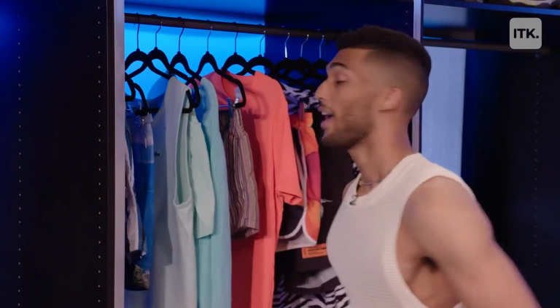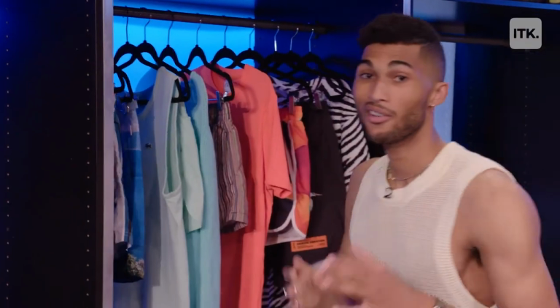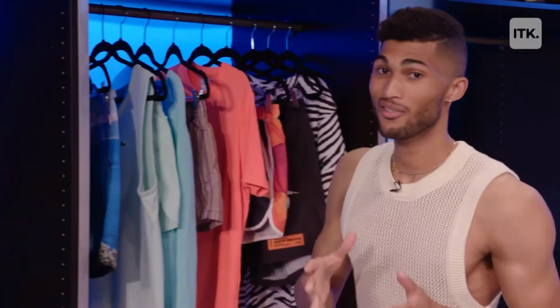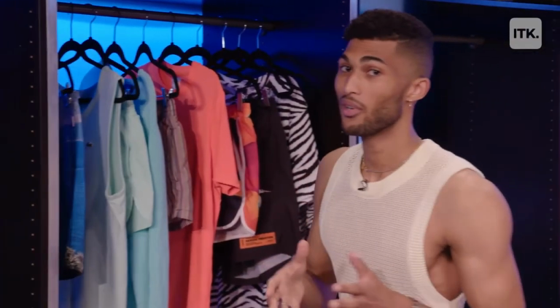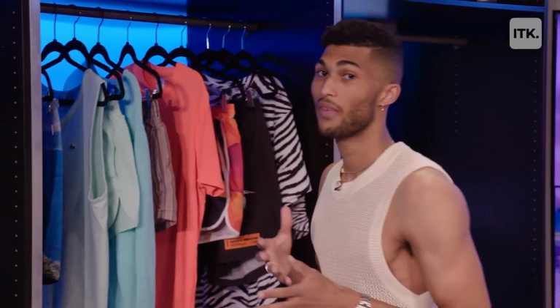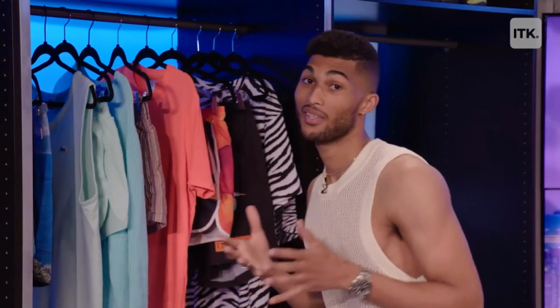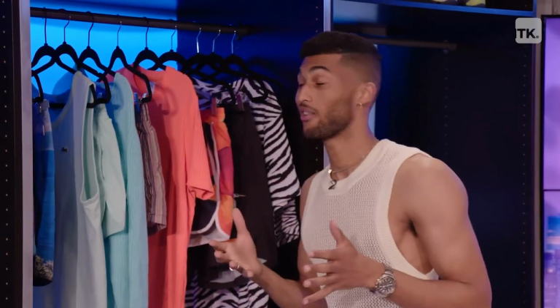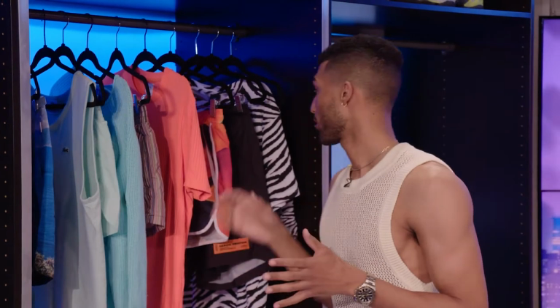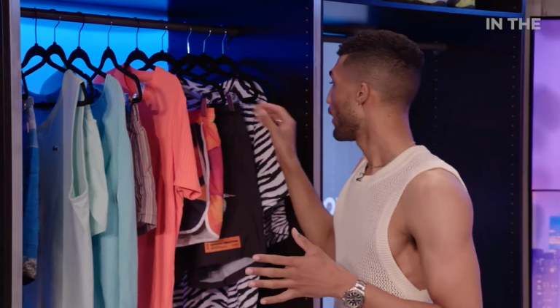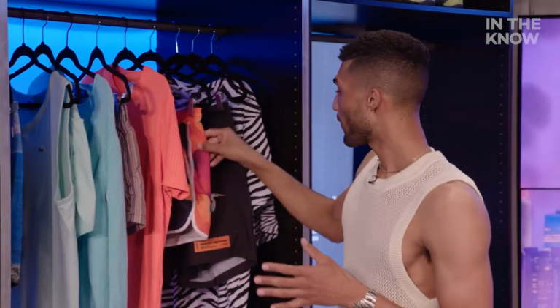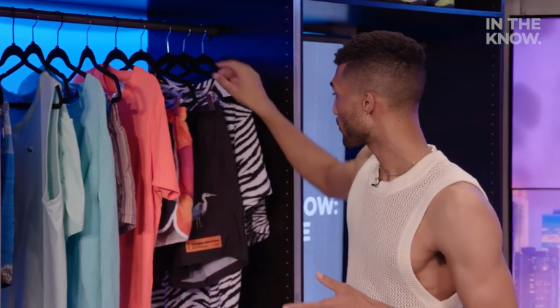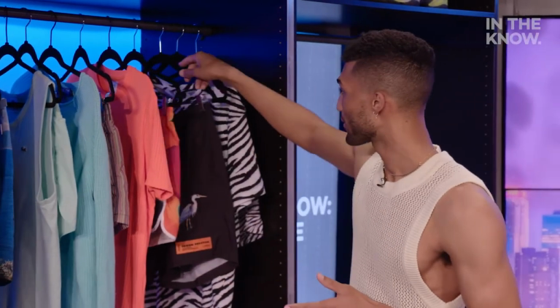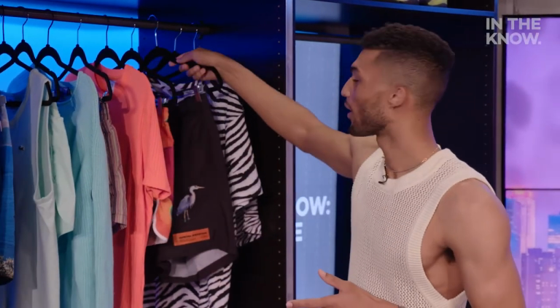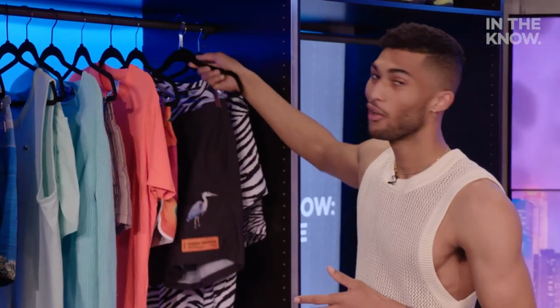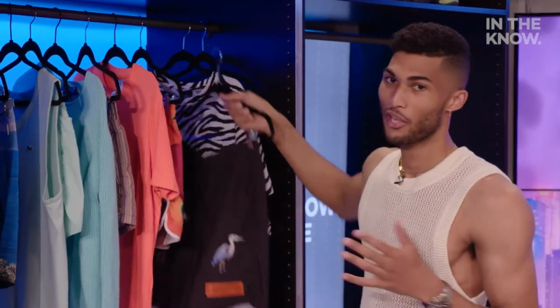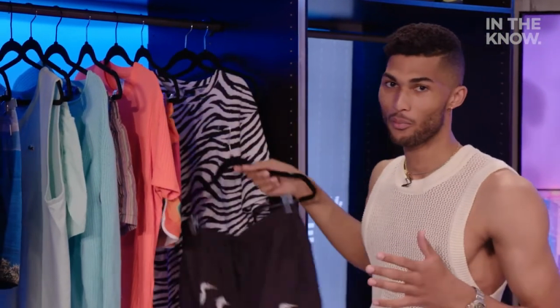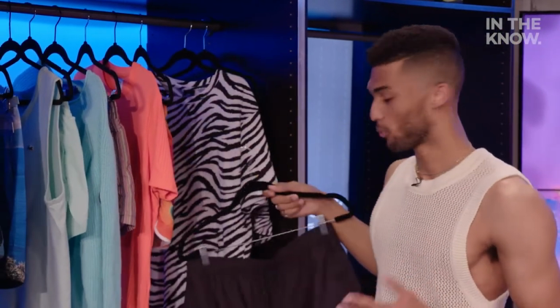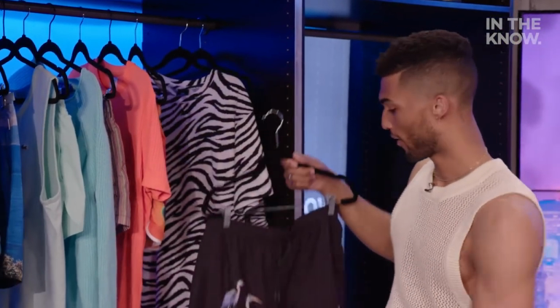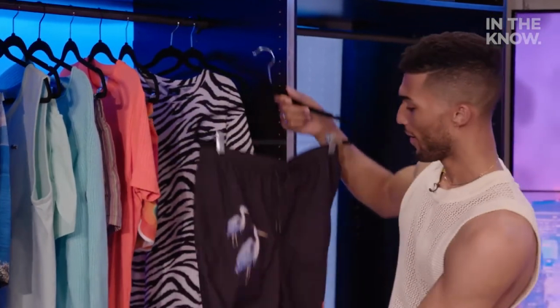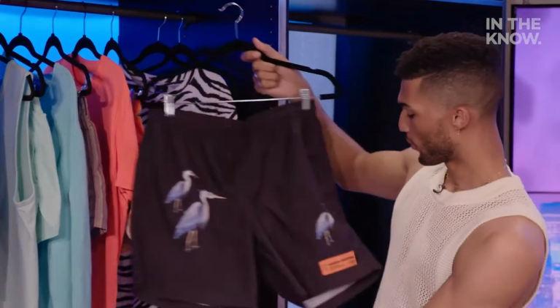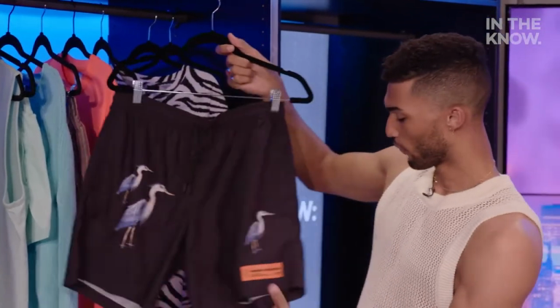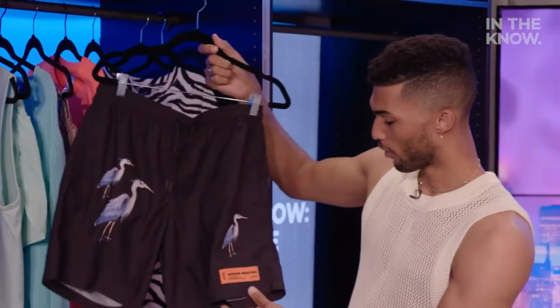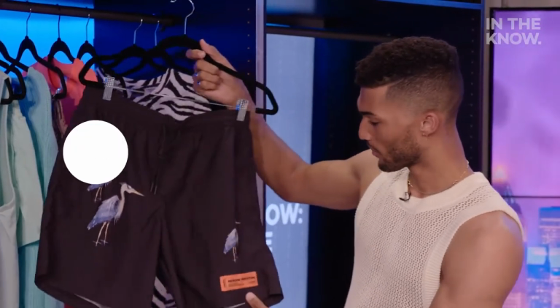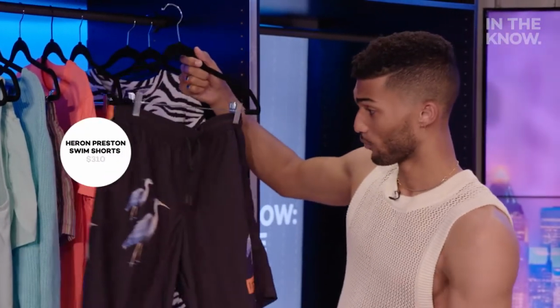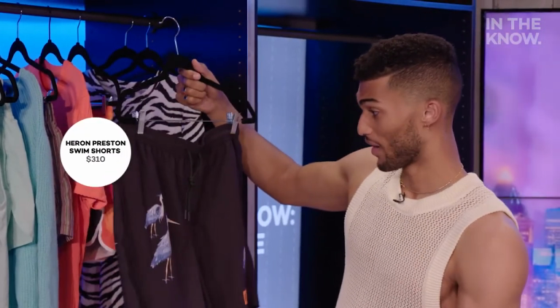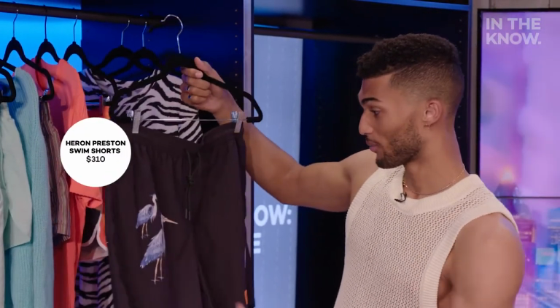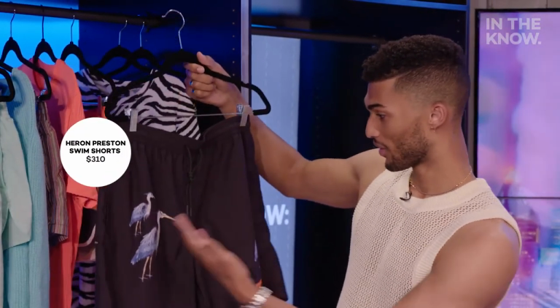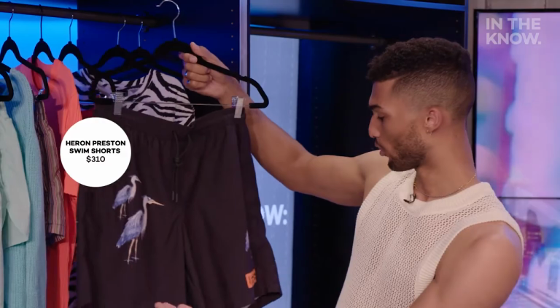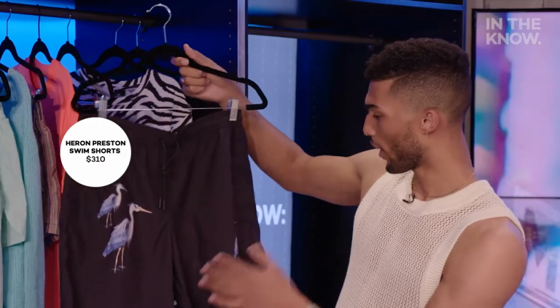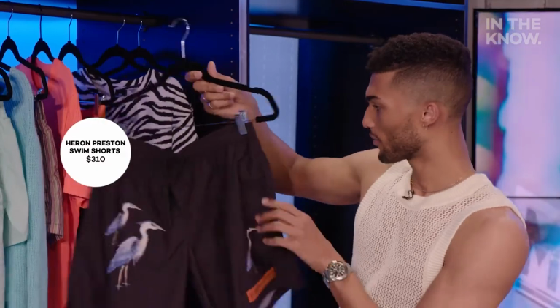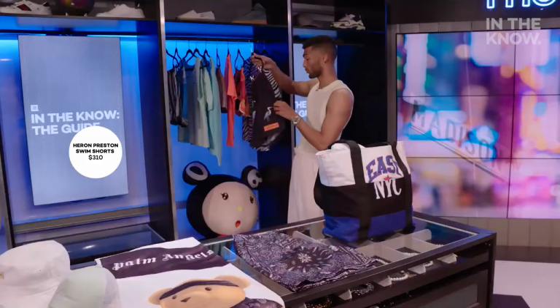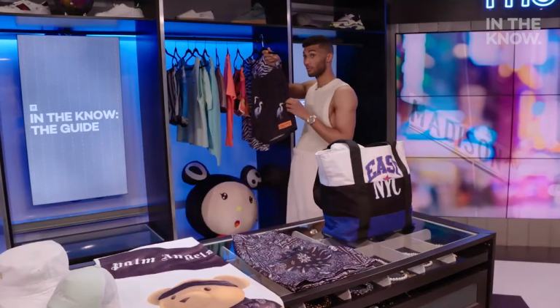Also don't sleep on your favorite designers. High fashion brands love playing around with beachwear. This one from Heron Preston is a really nice option — it's got the little cranes. It looks really cool.